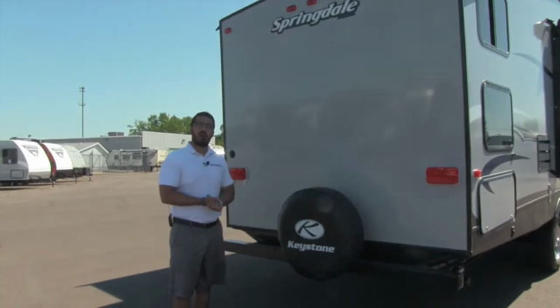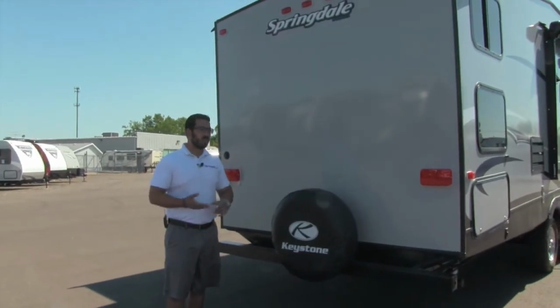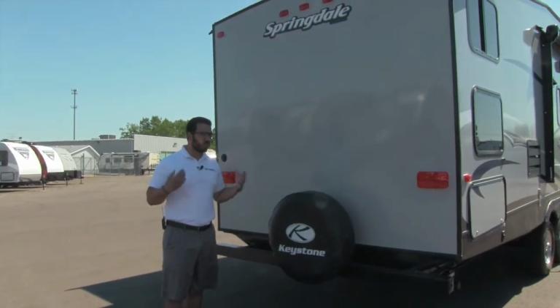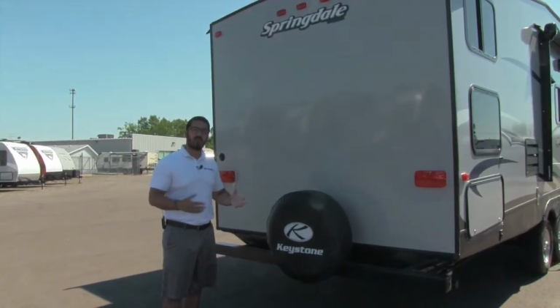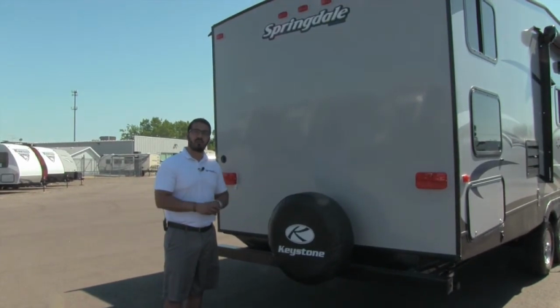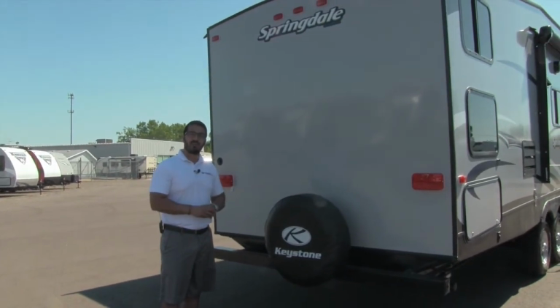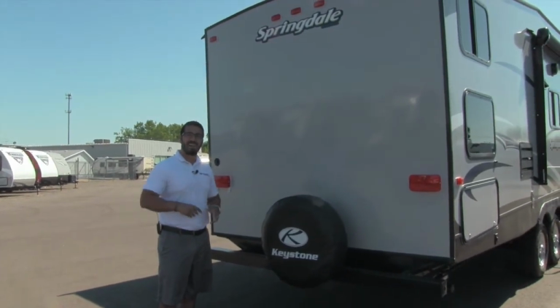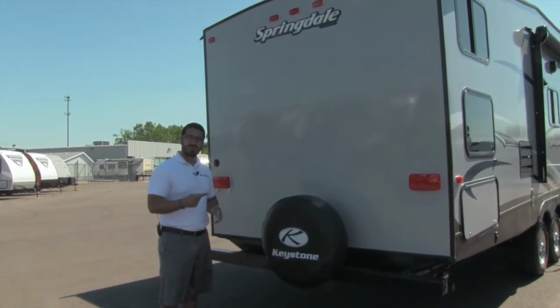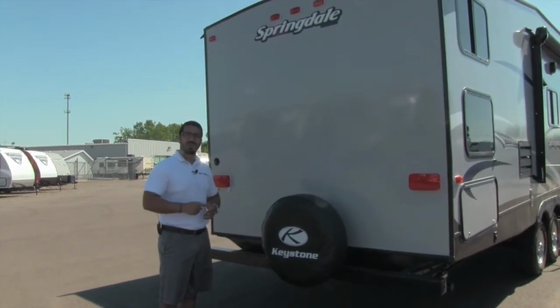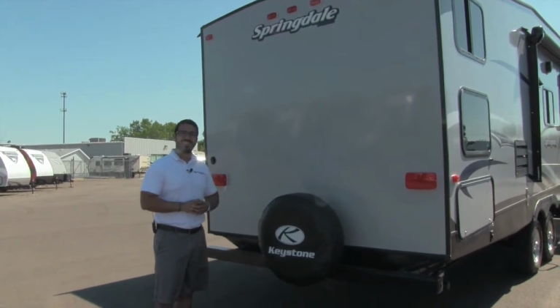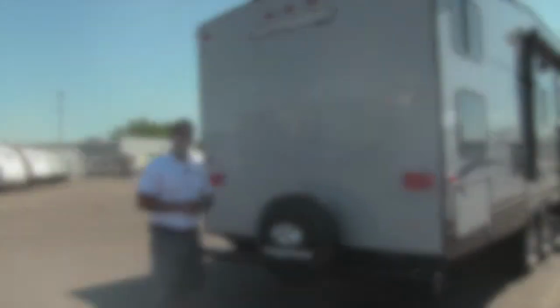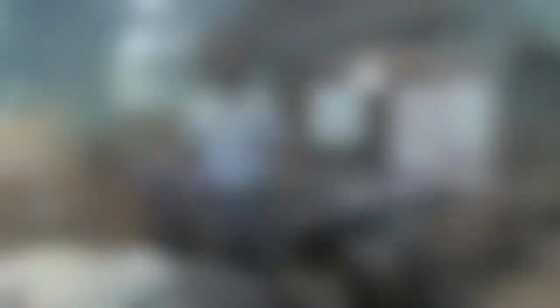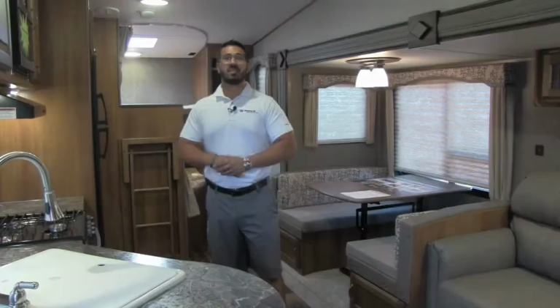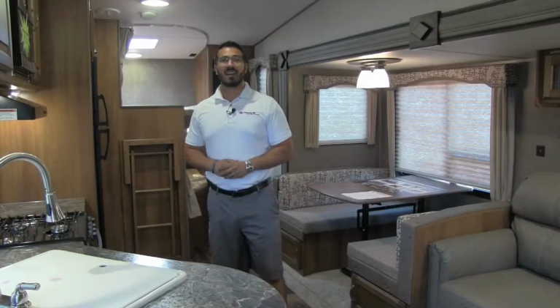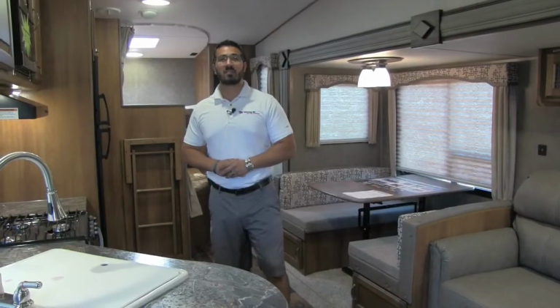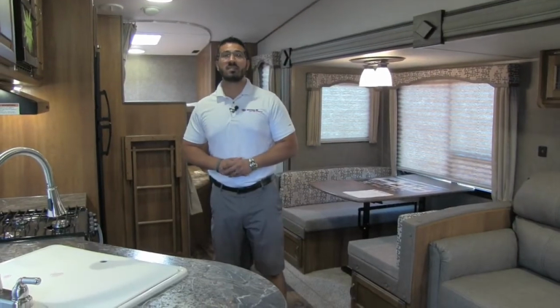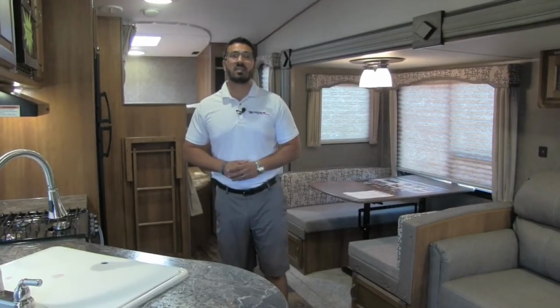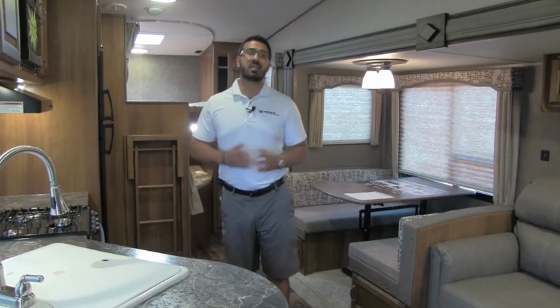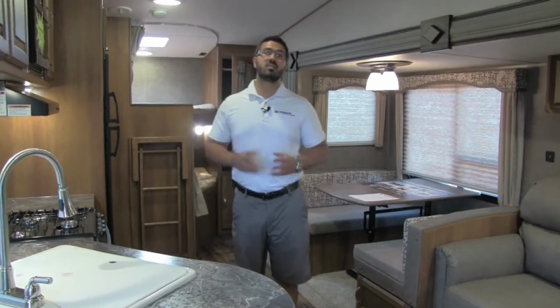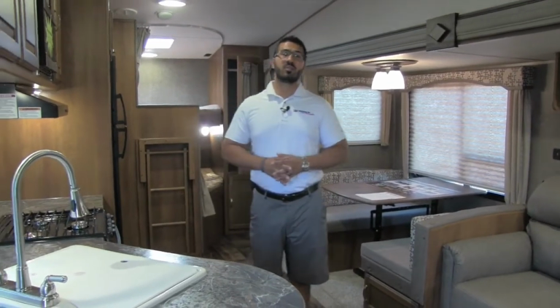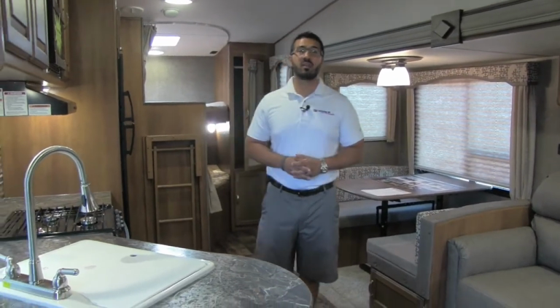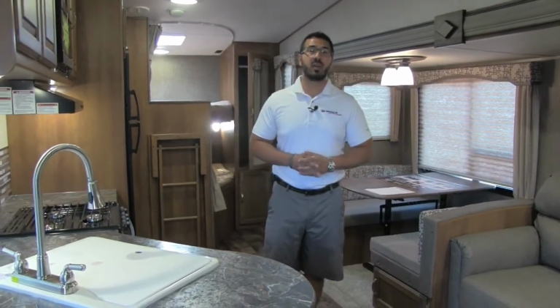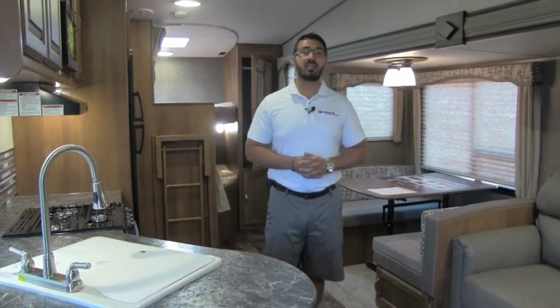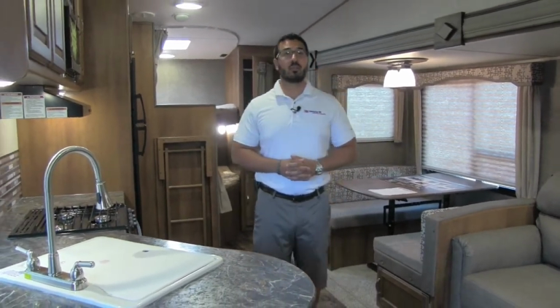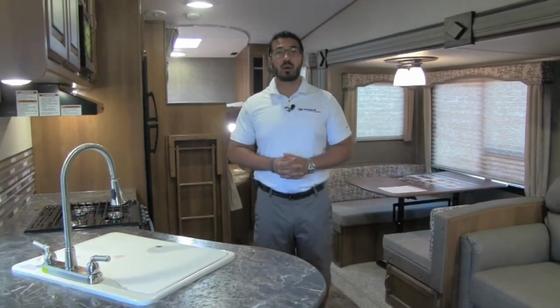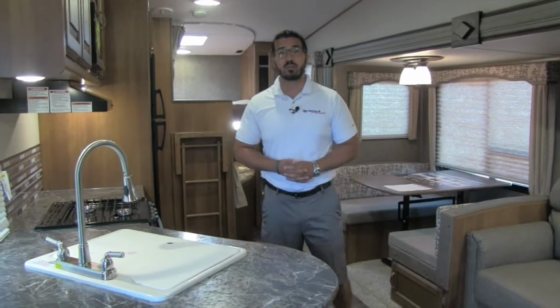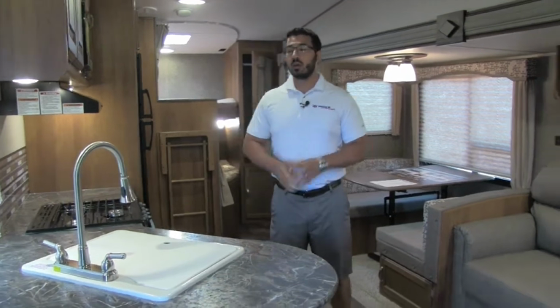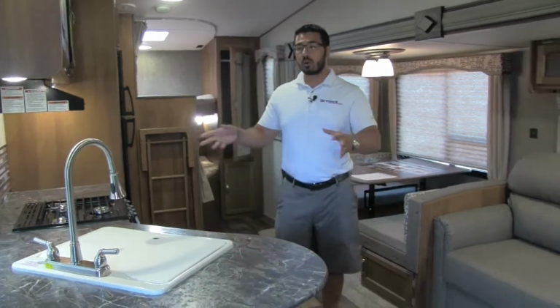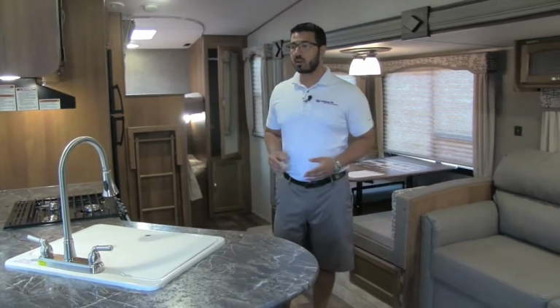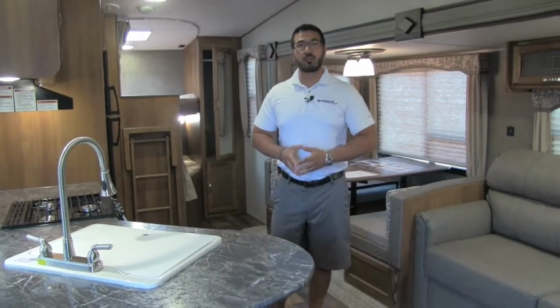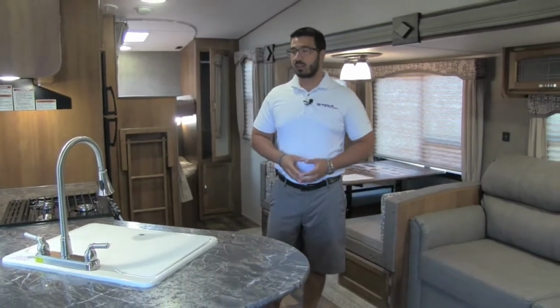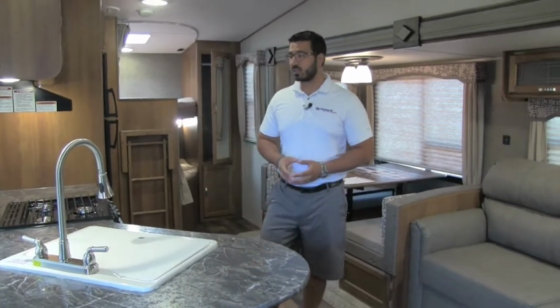Alright, that's pretty much going to wrap it up for the outside. Let's go take a look at the inside. Welcome to the inside of the 2017 Keystone Springdale 286 fifth wheel bunkhouse. Let's go ahead and start over here on the kitchen.